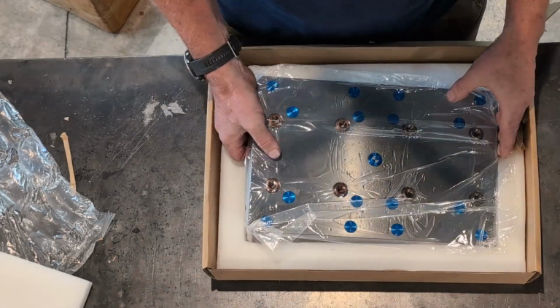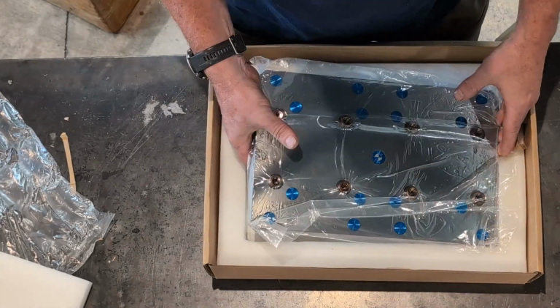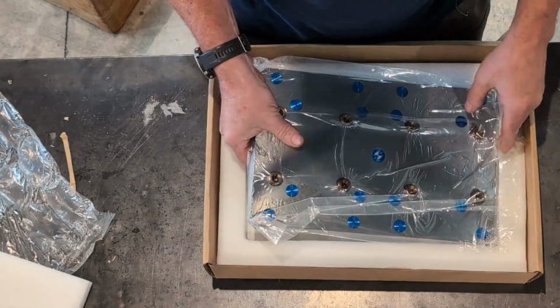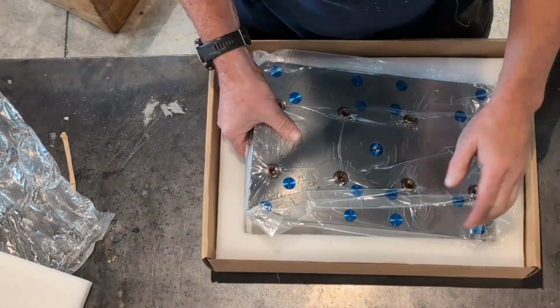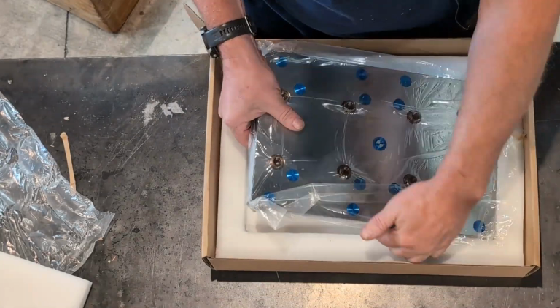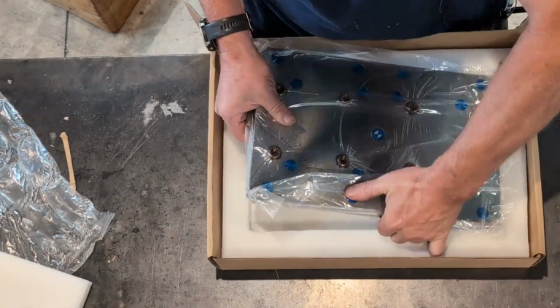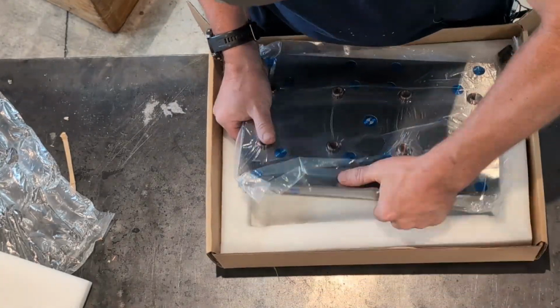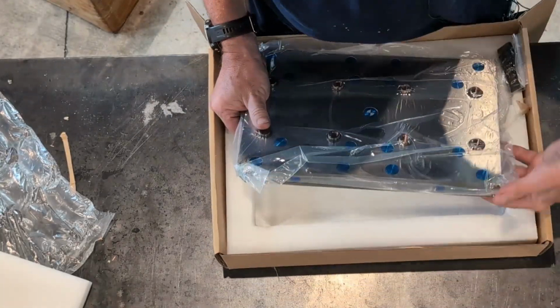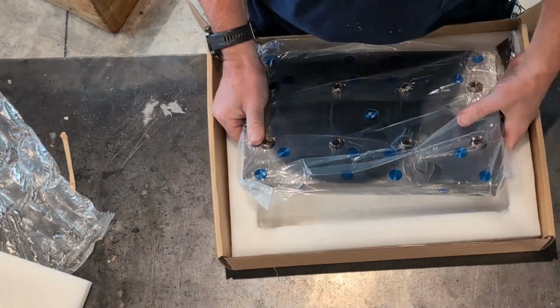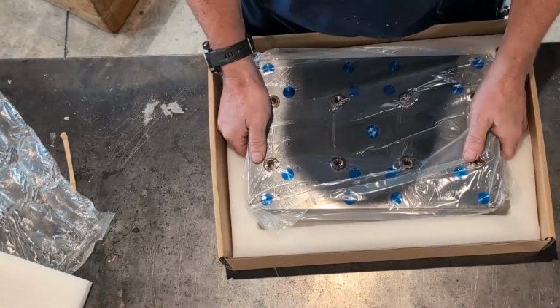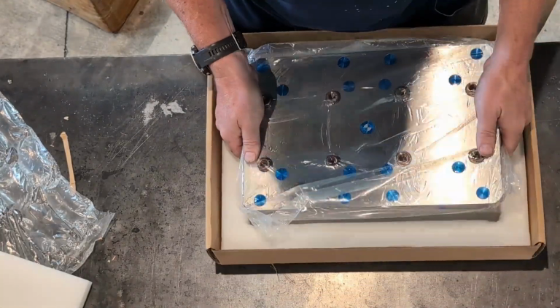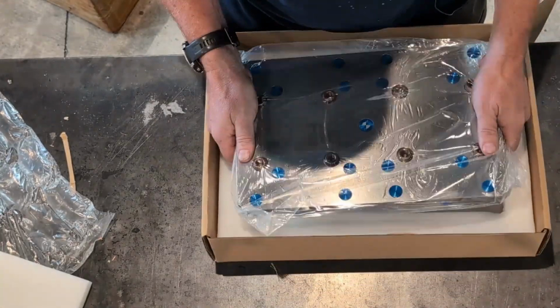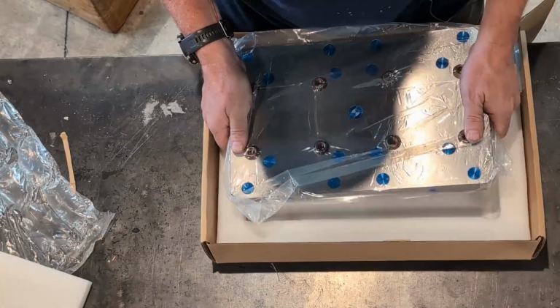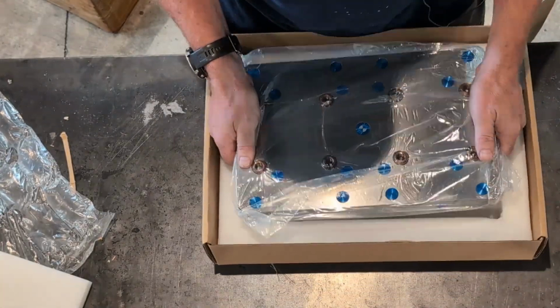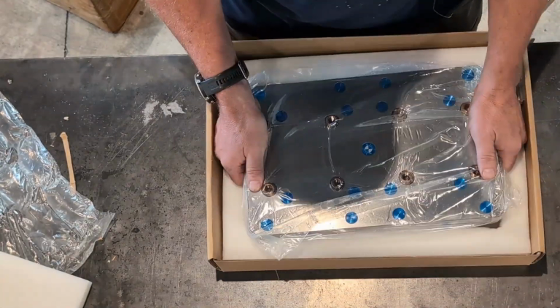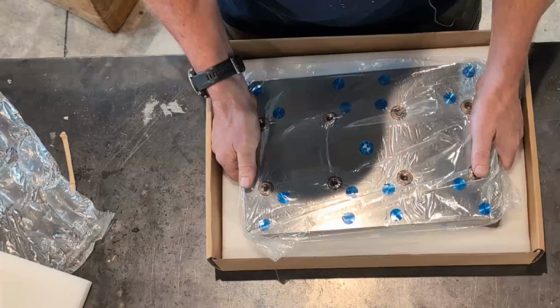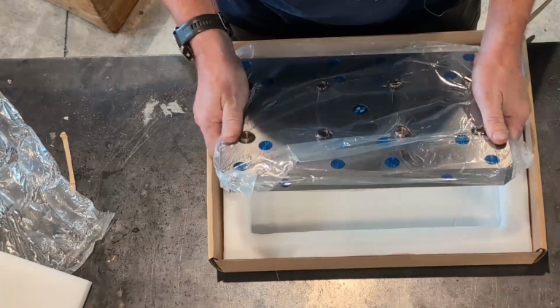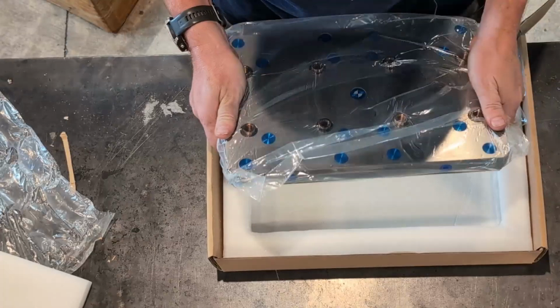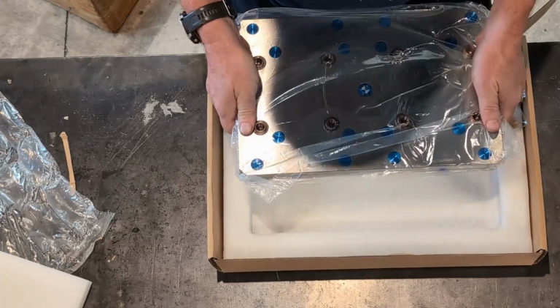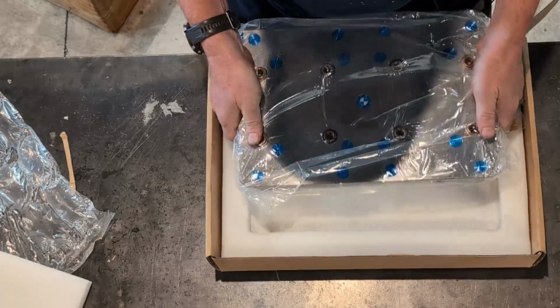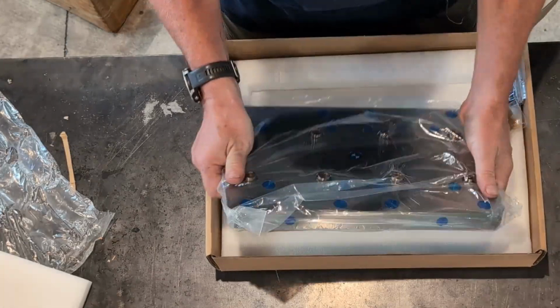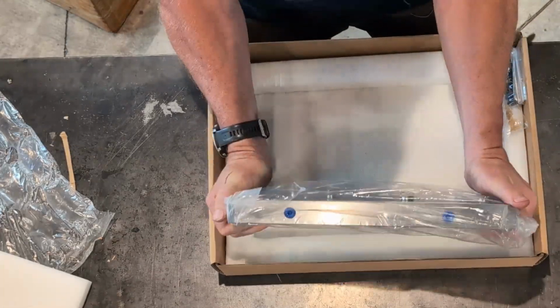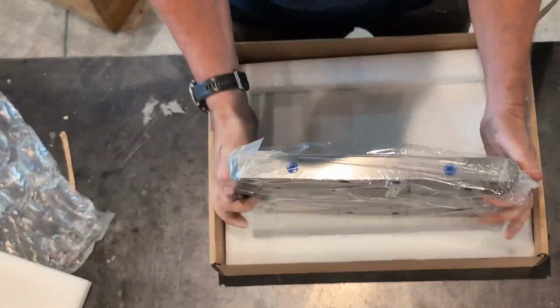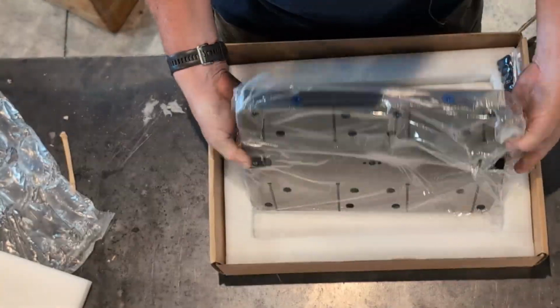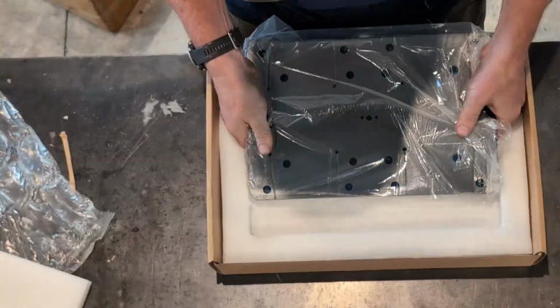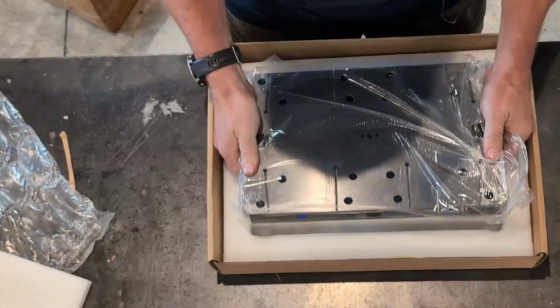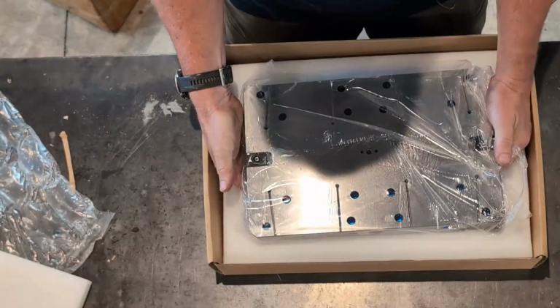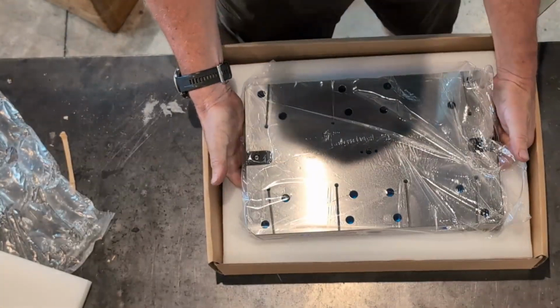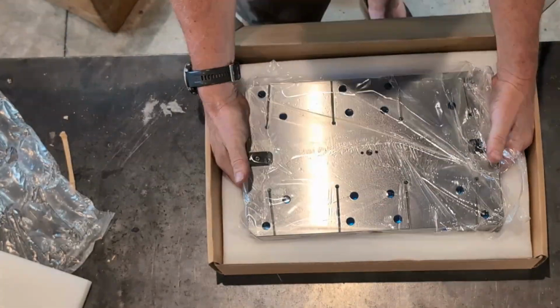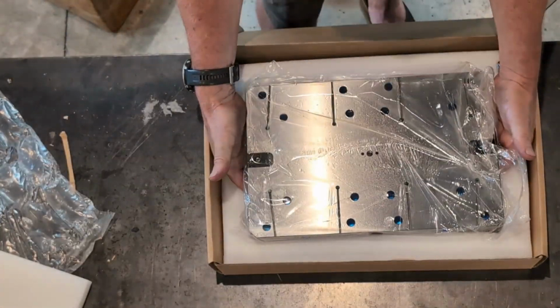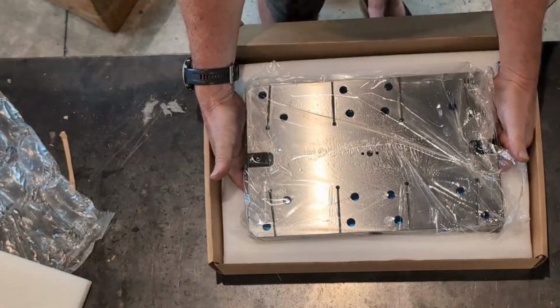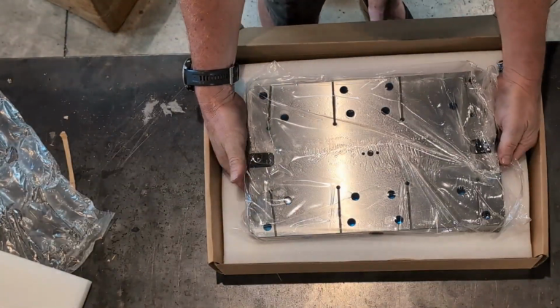Let me tell you guys, this thing is effing heavy. I like that. That's heavy — that's a heavy plate. Here's the bottom.